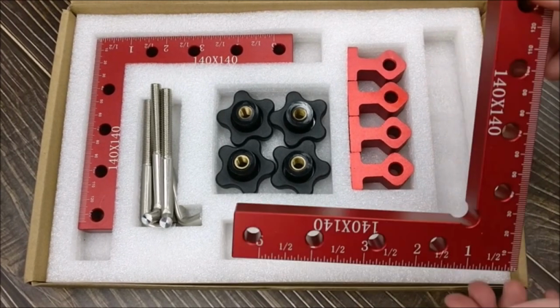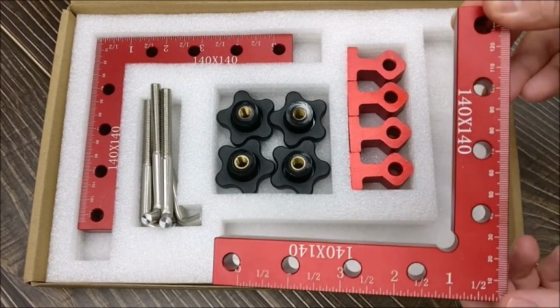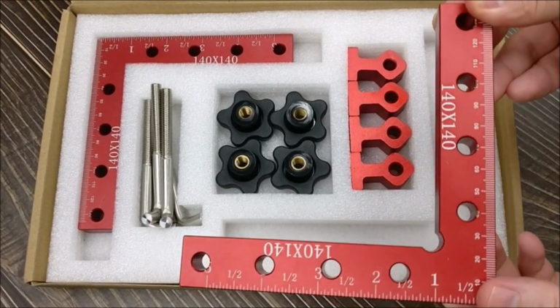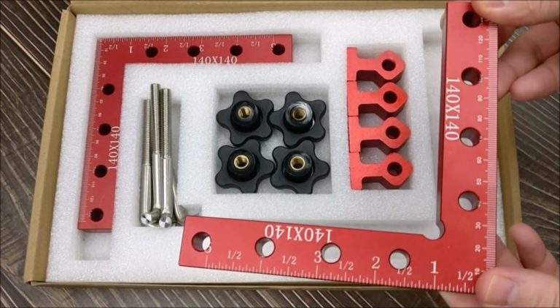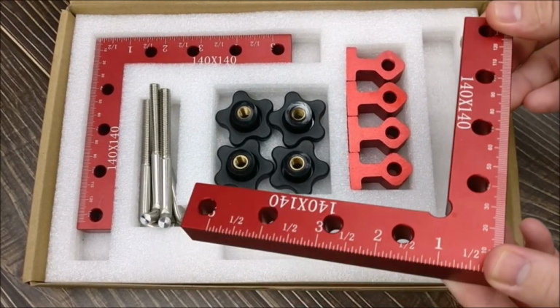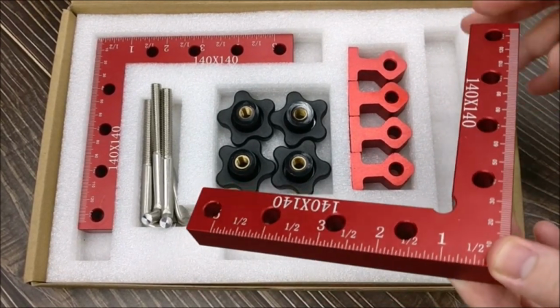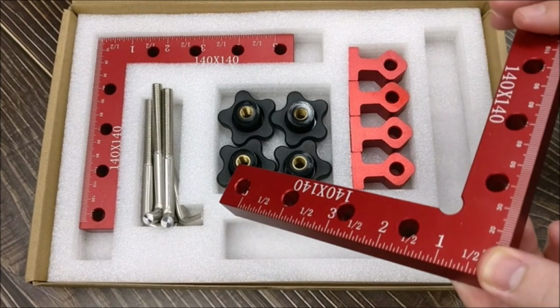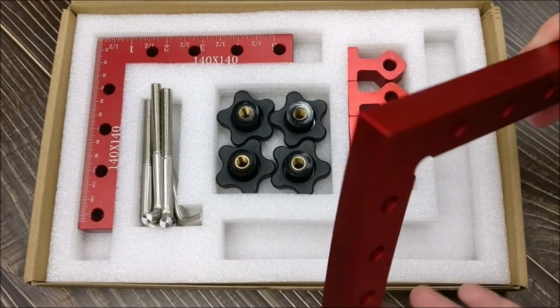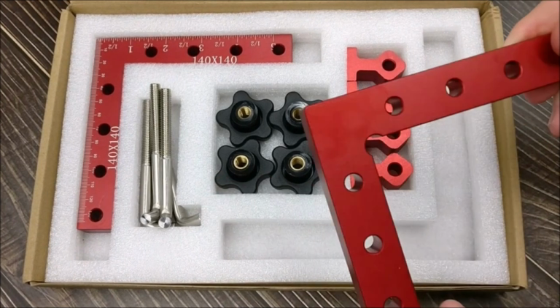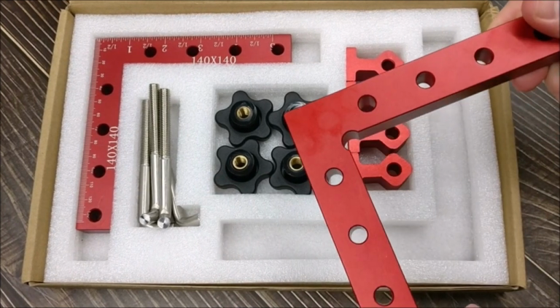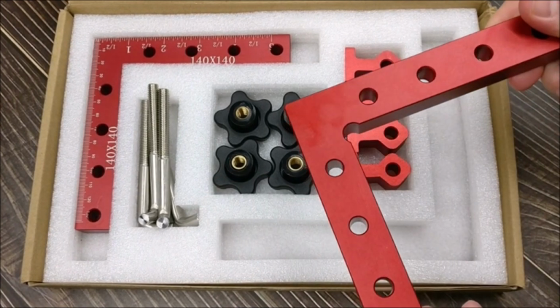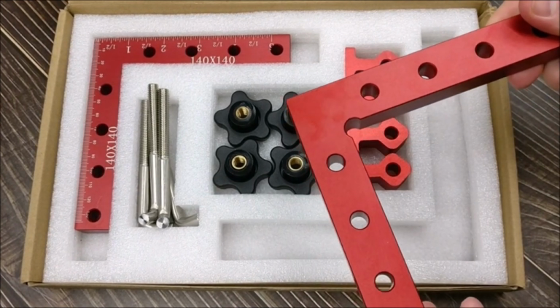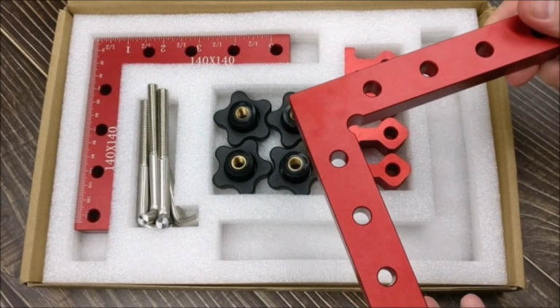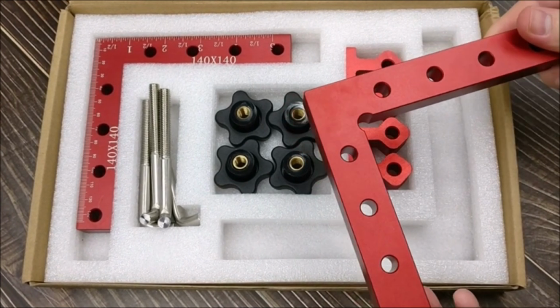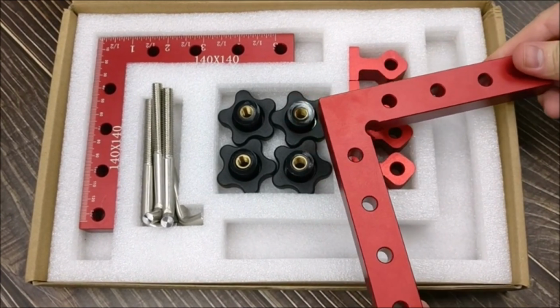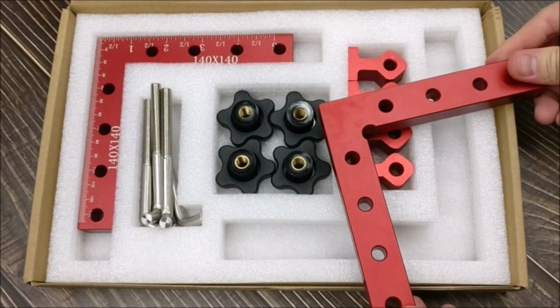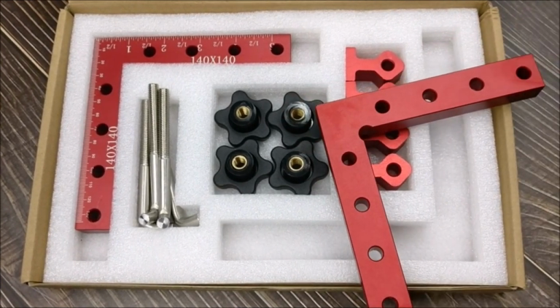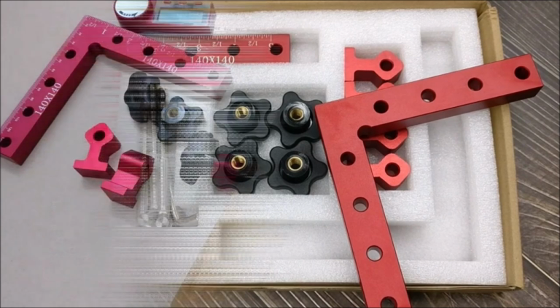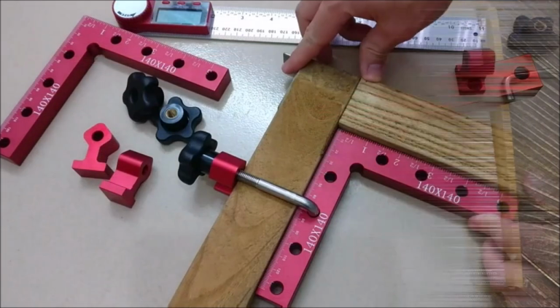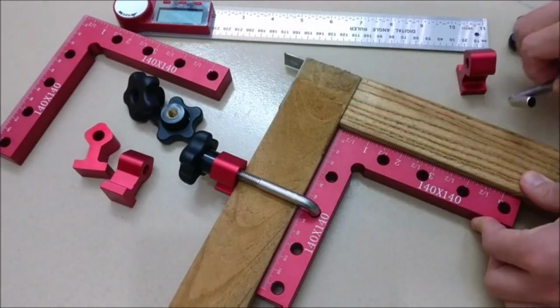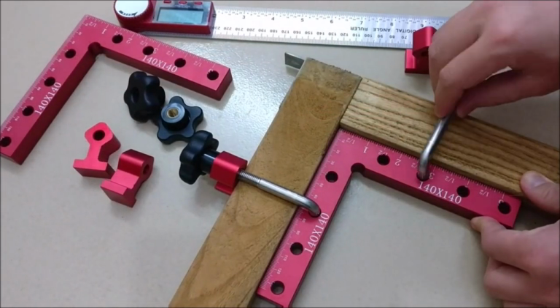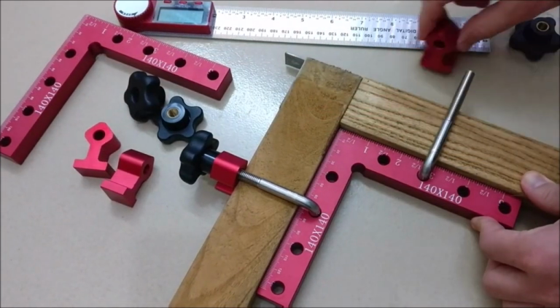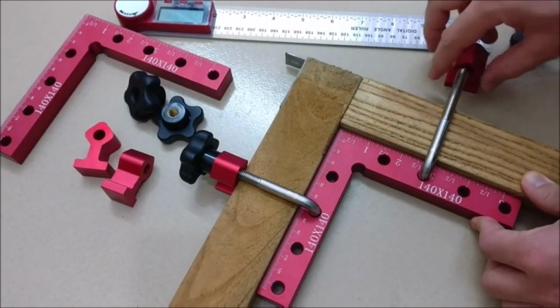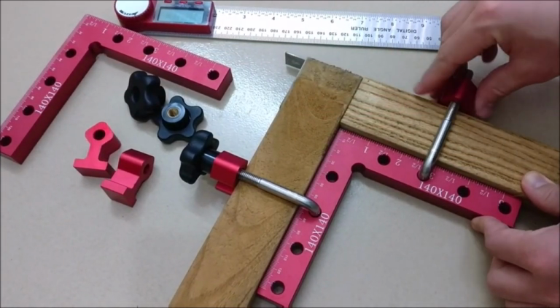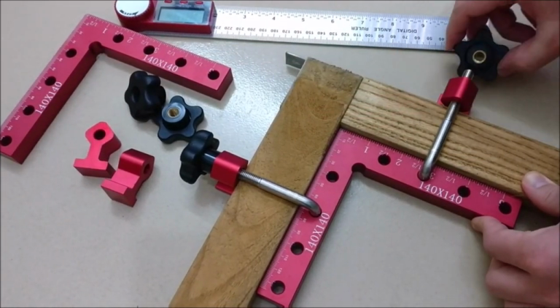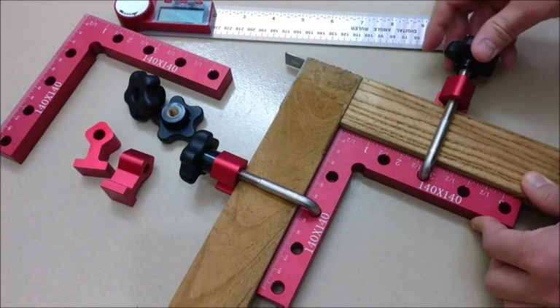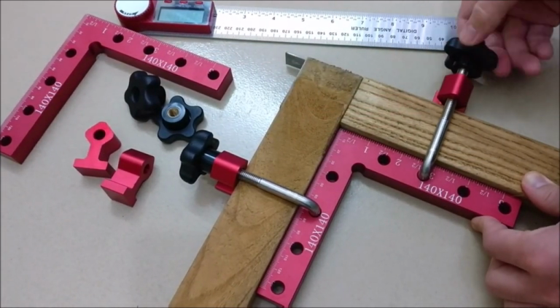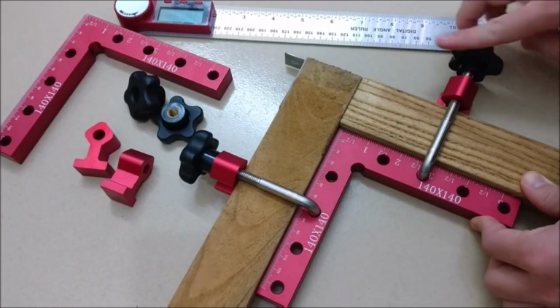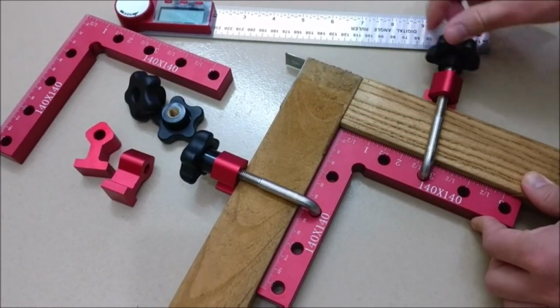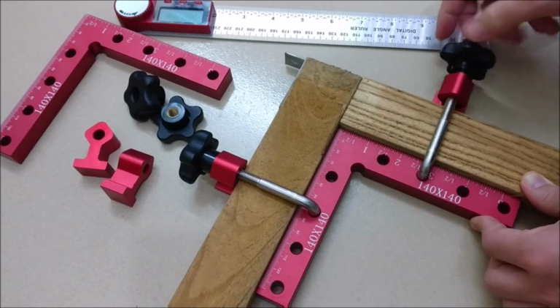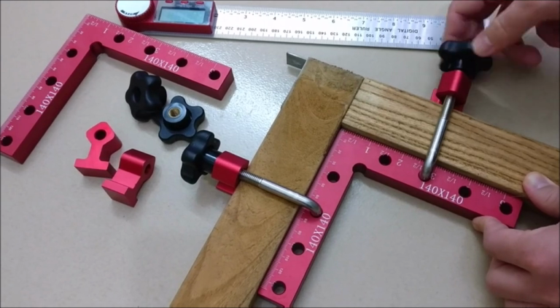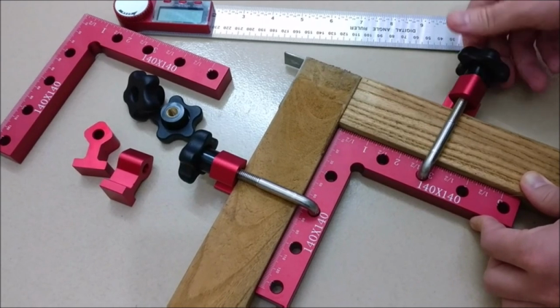Durable material — 100% high-quality aluminum alloy square with stainless steel rod. The clamps are anti-rust, anti-corrosion, and durable for long-term service.